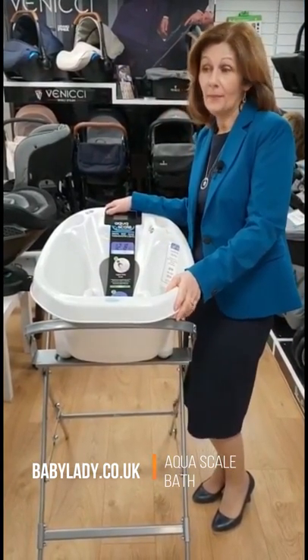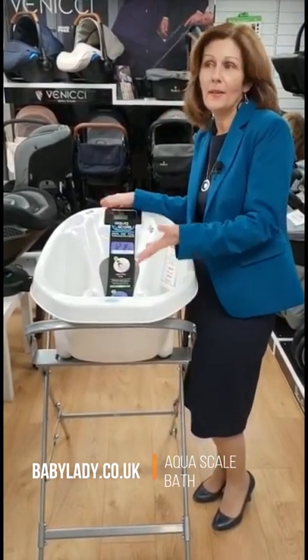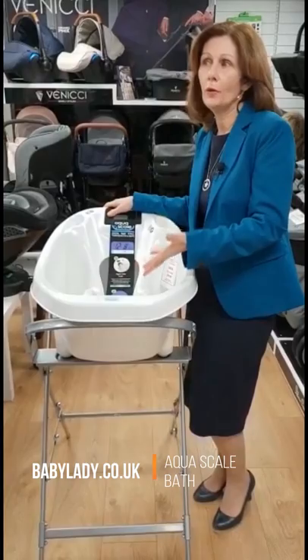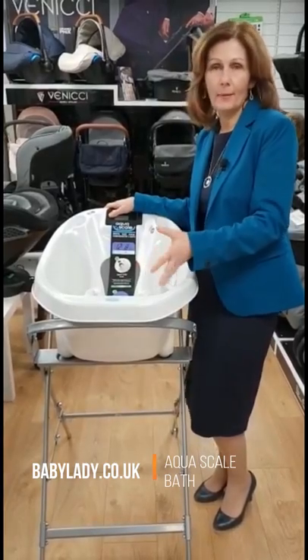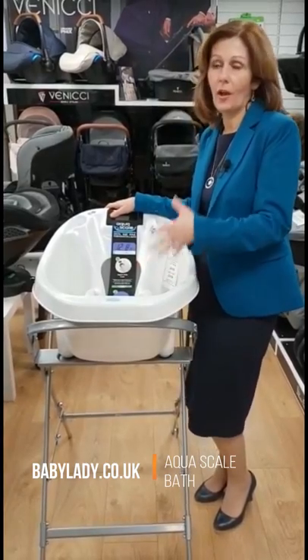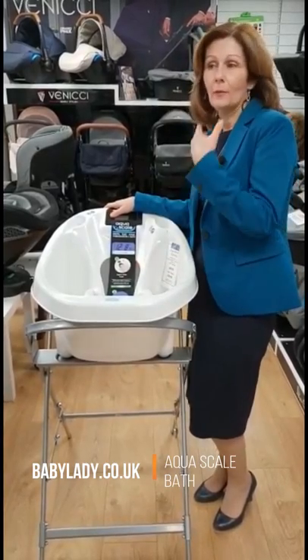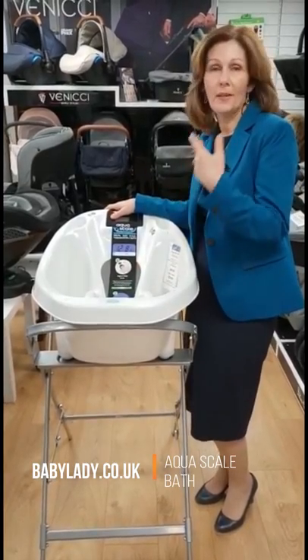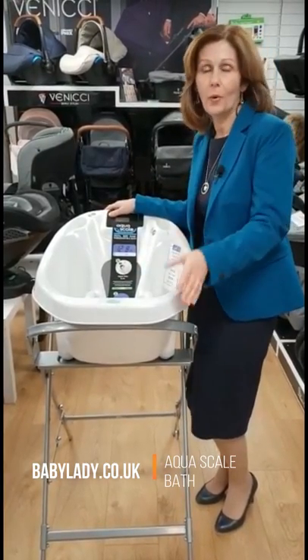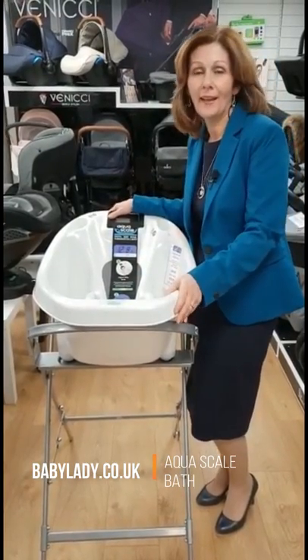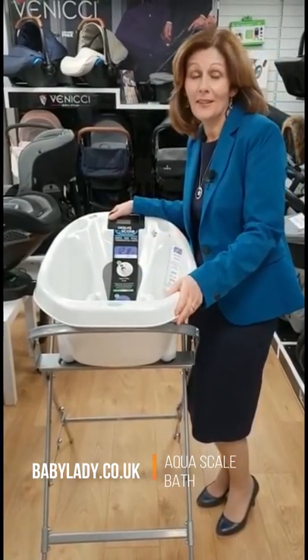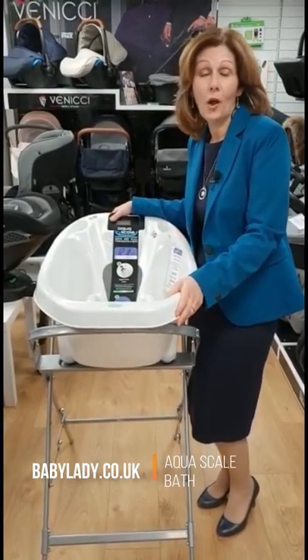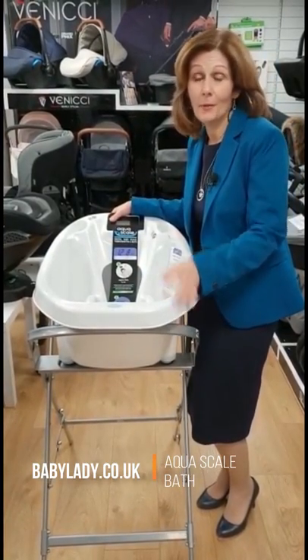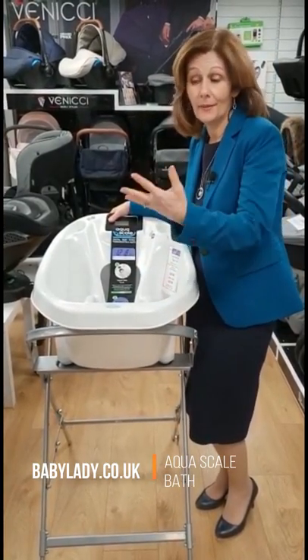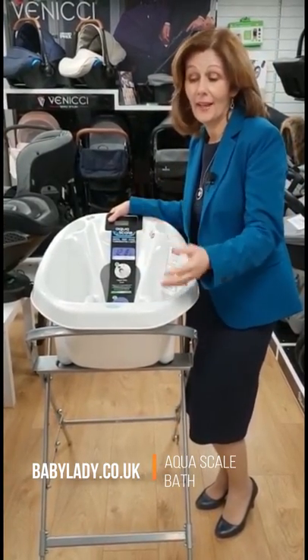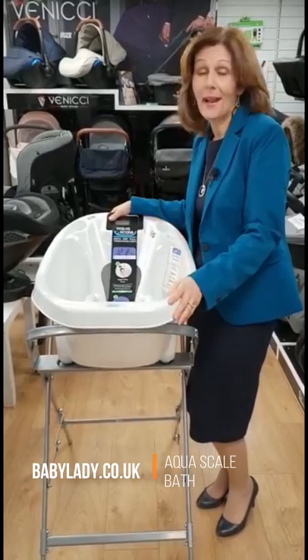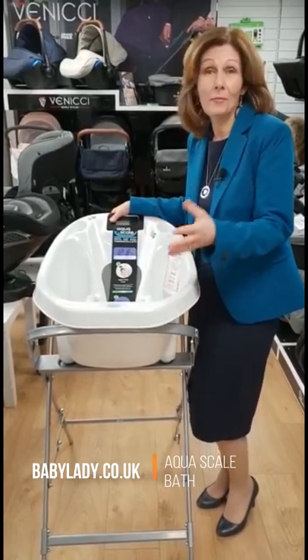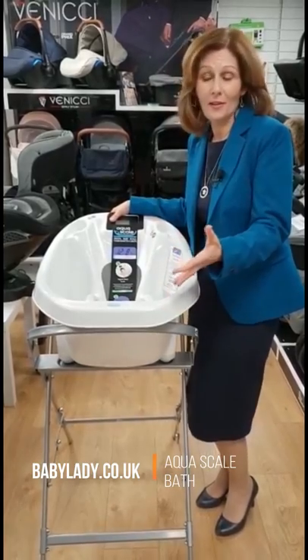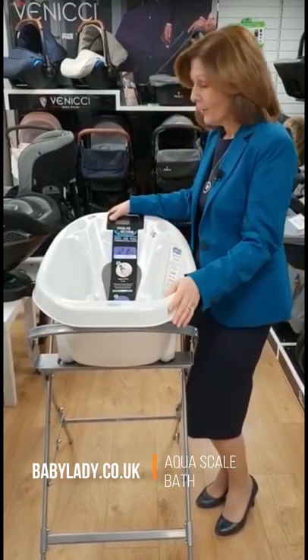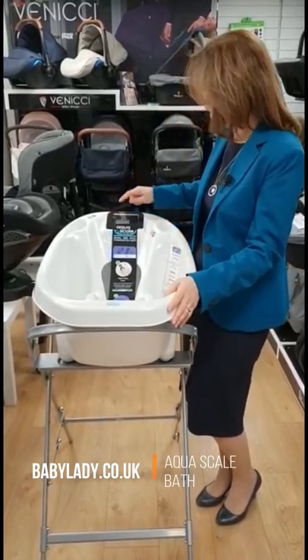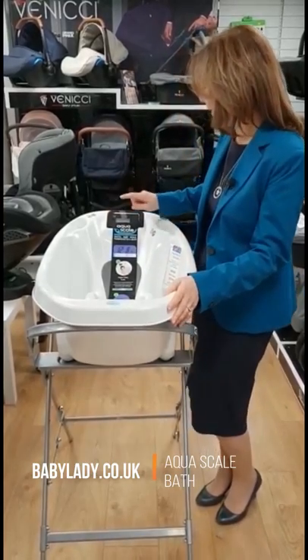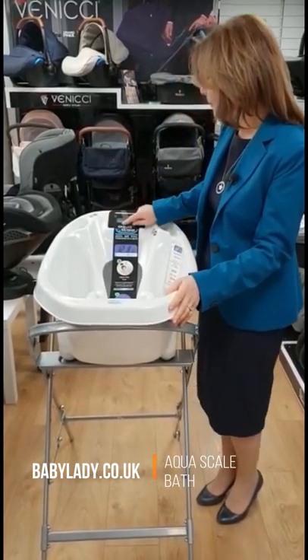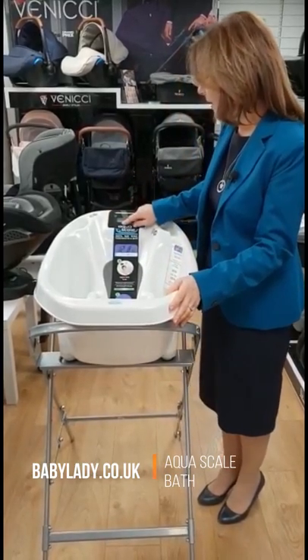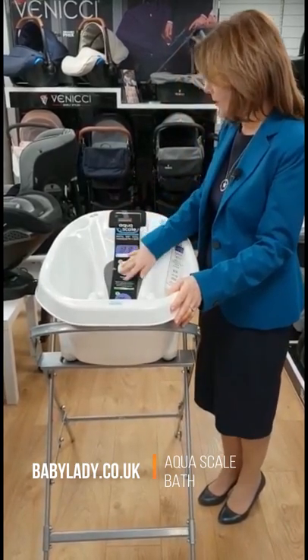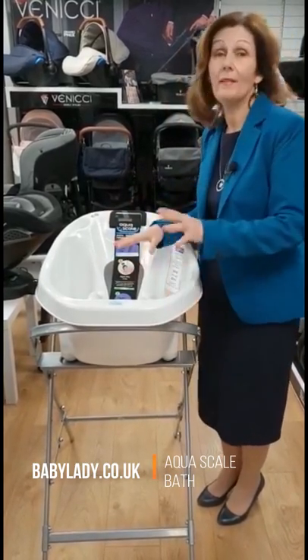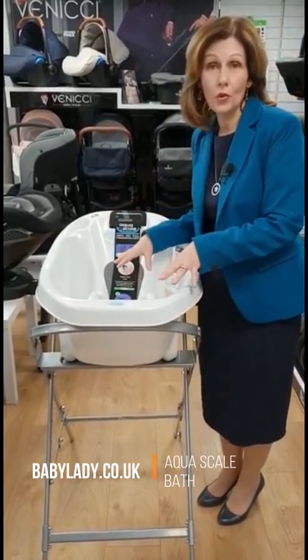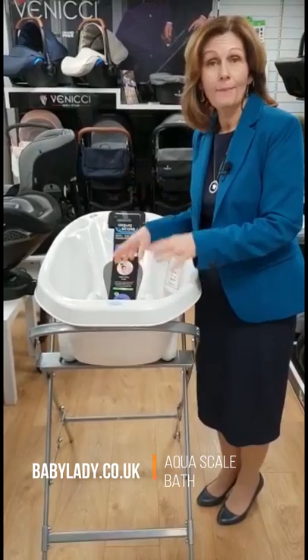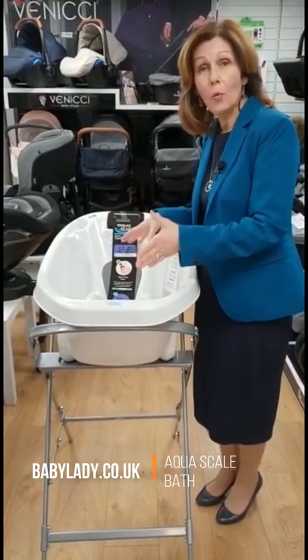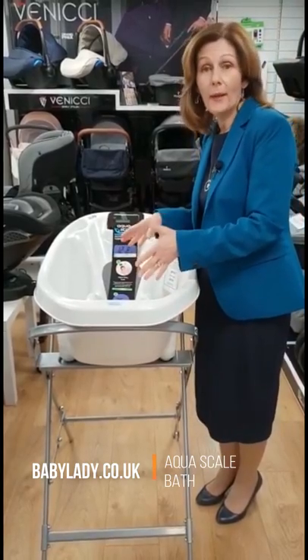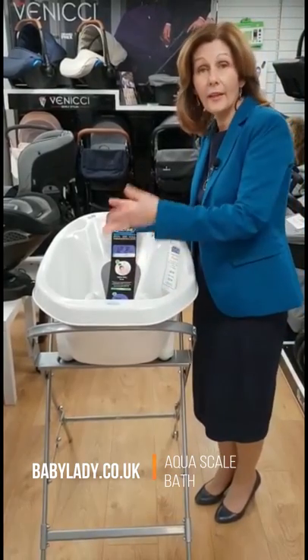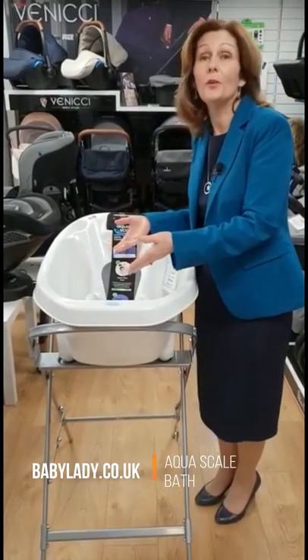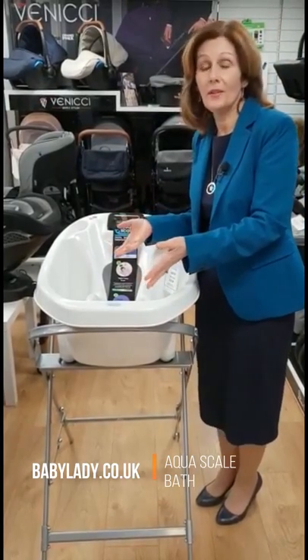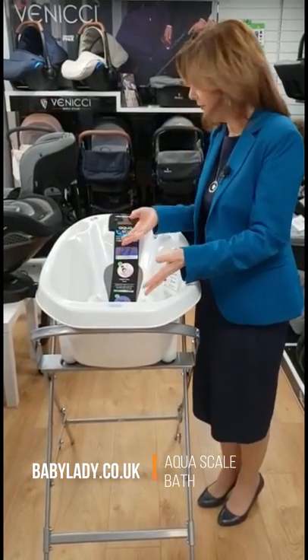This would have been so good for me because I was so busy, I was working, I didn't have time to keep going down and checking — but now it's even more essential. The scales are built in; obviously use it when there isn't water in it, and it will weigh your baby just like you would if you went to your health visitor.